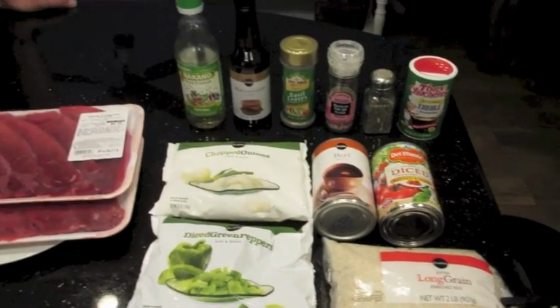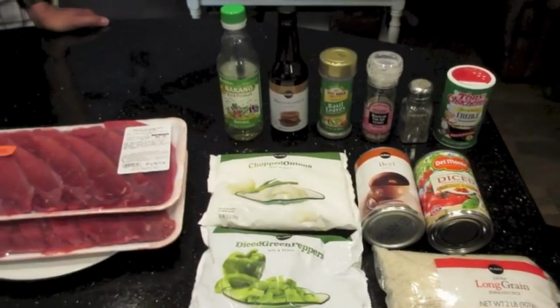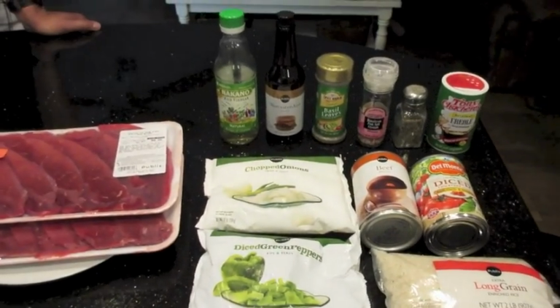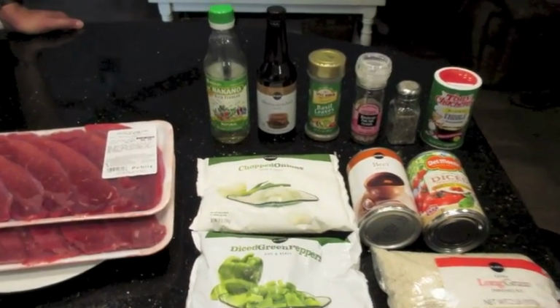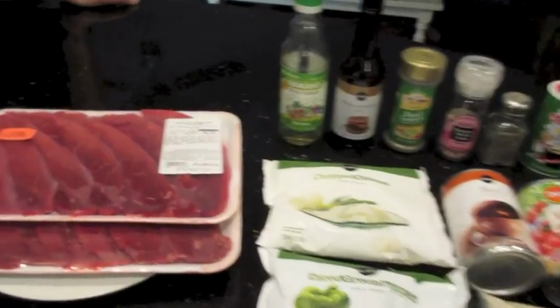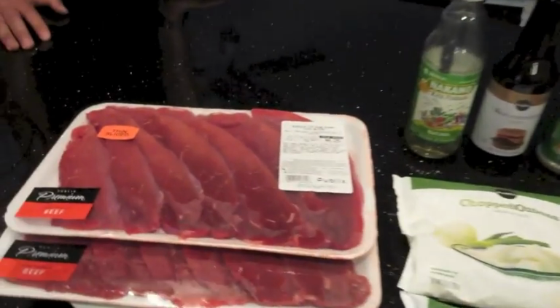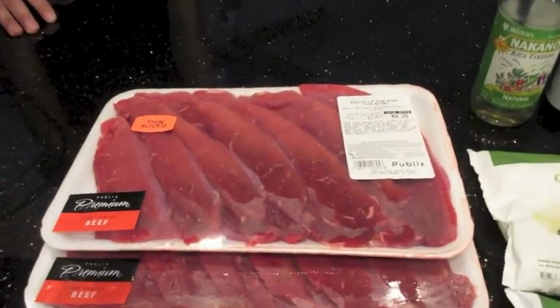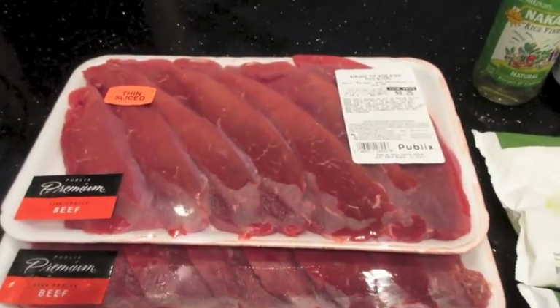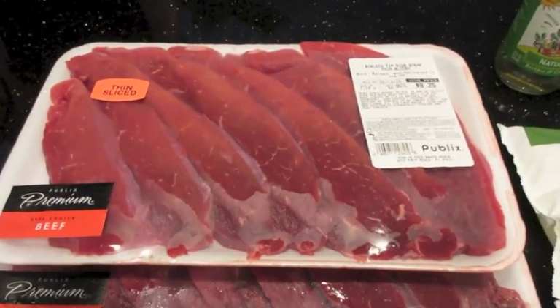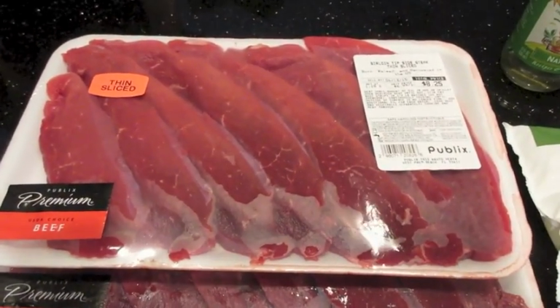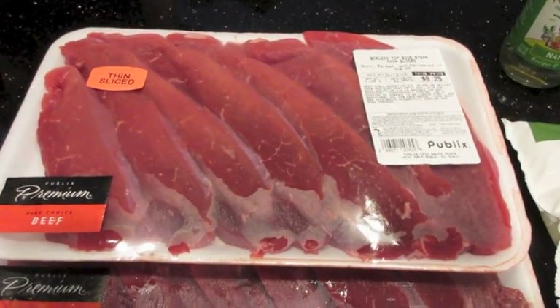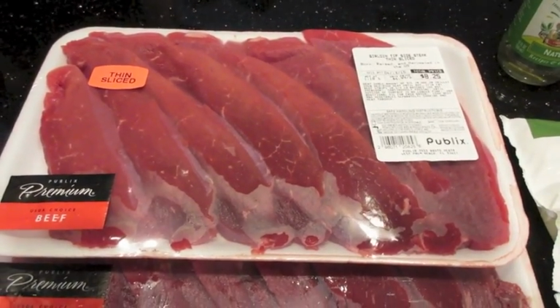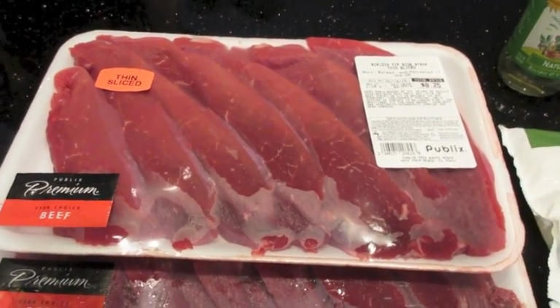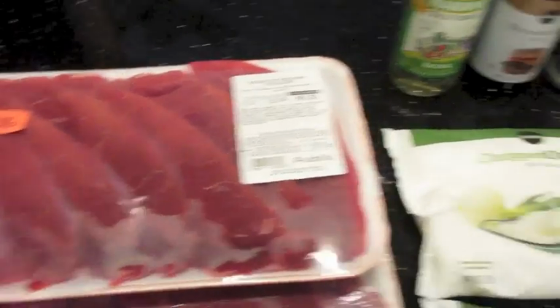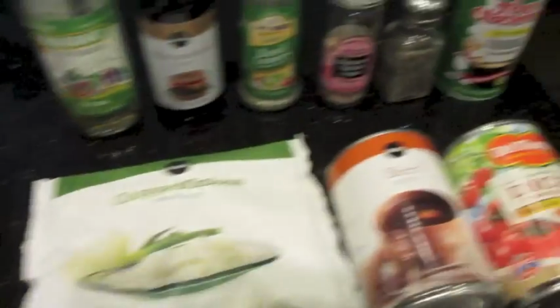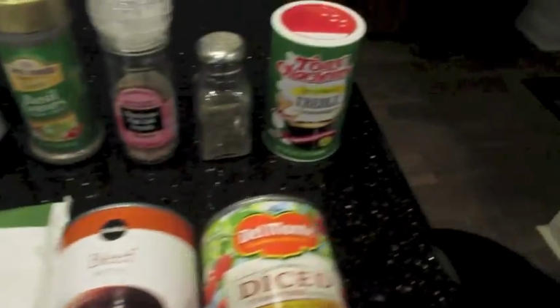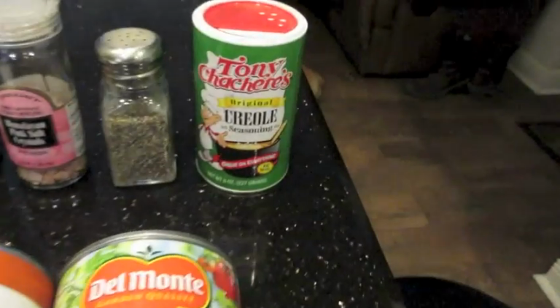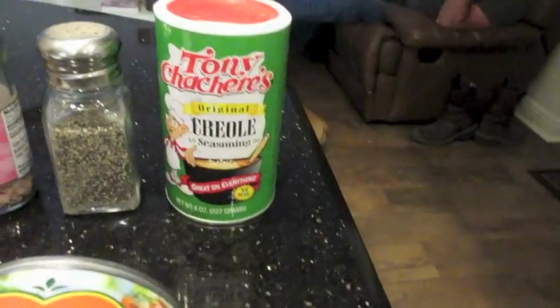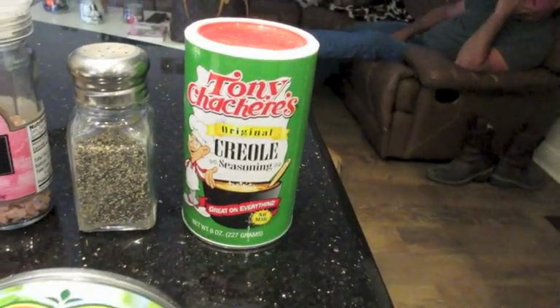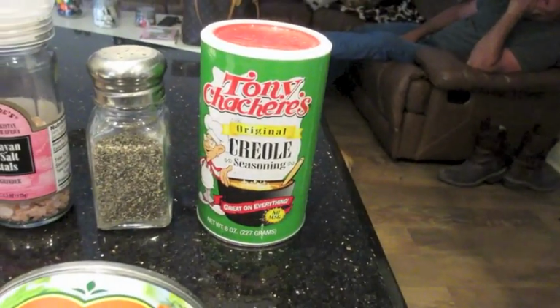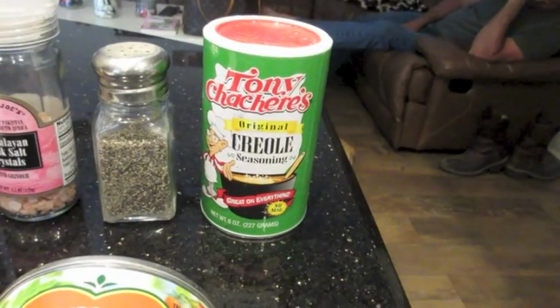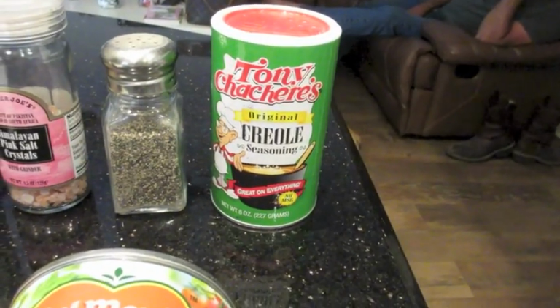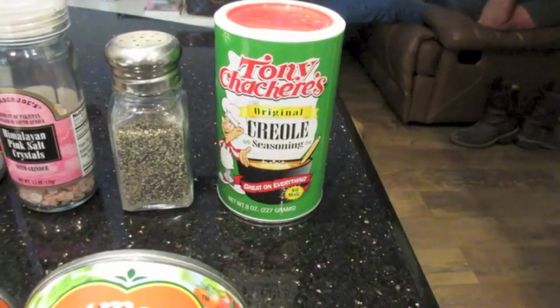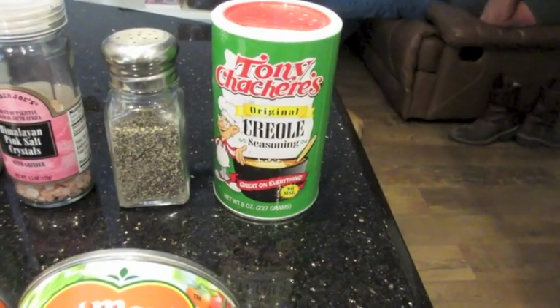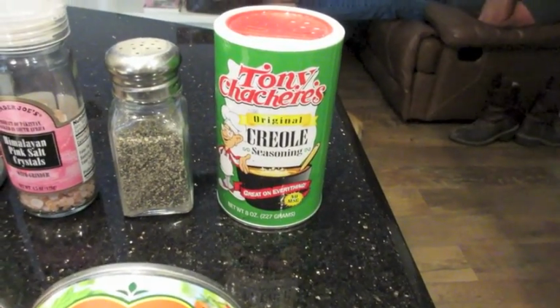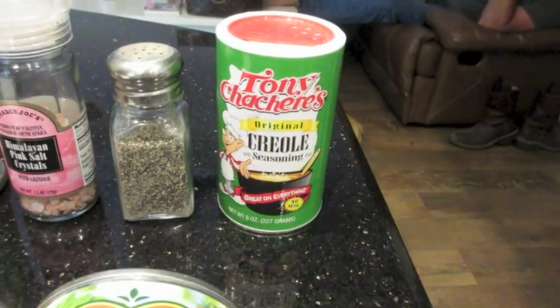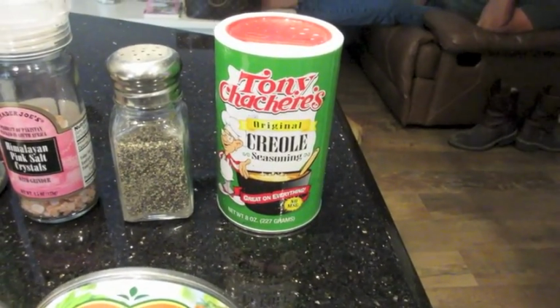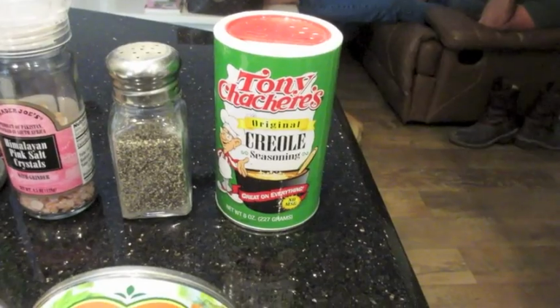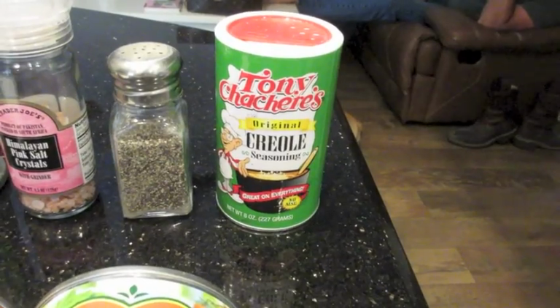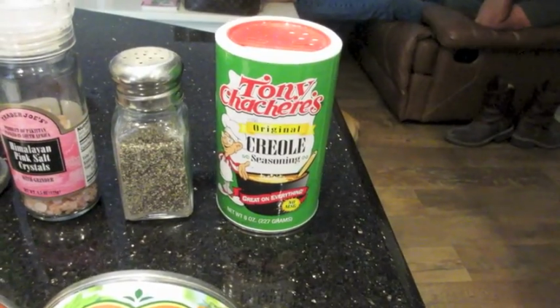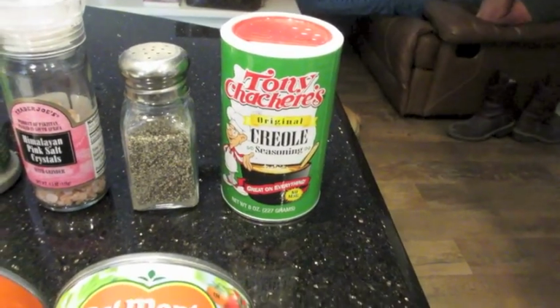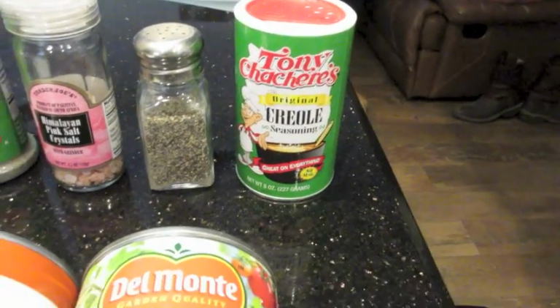I'm going to open up this steak and just sprinkle the Creole seasoning all over it — it is not an exact science. Then I'm gonna cut the meat up and brown it.